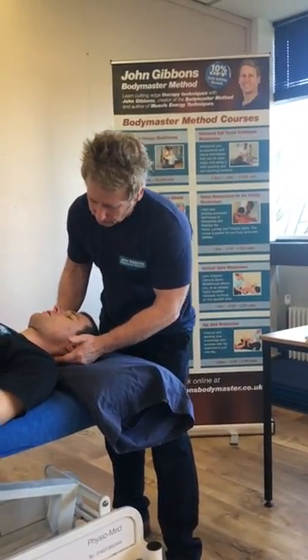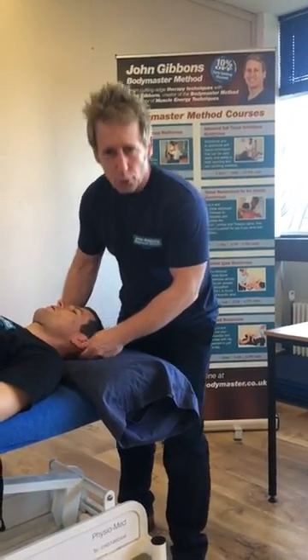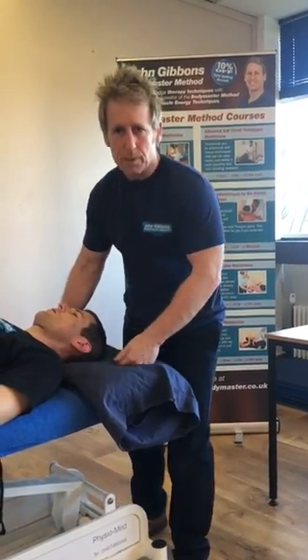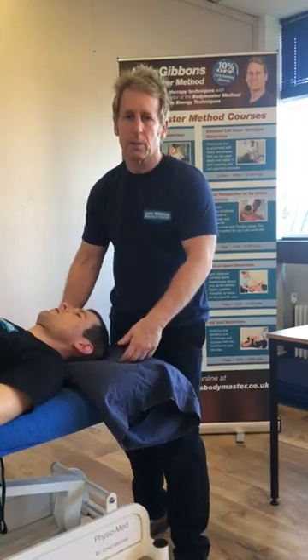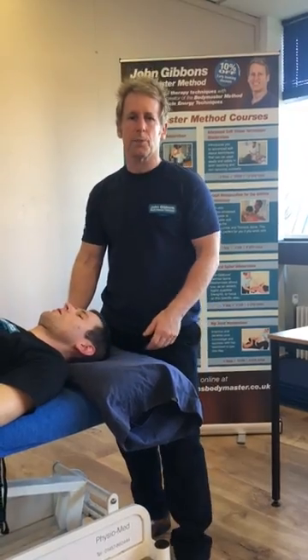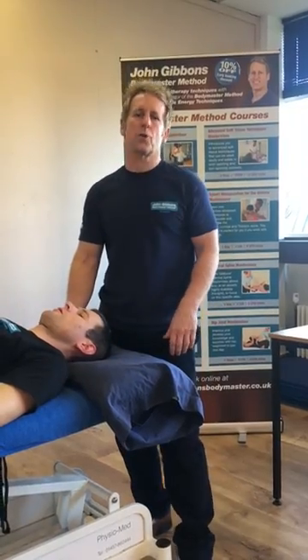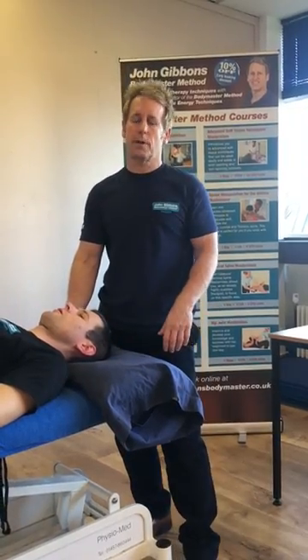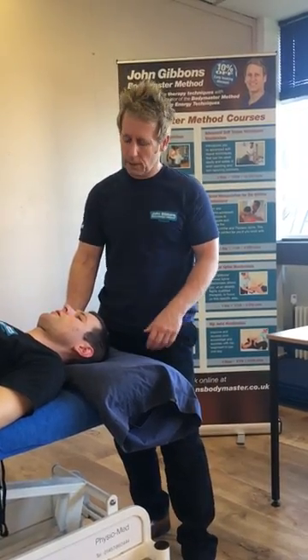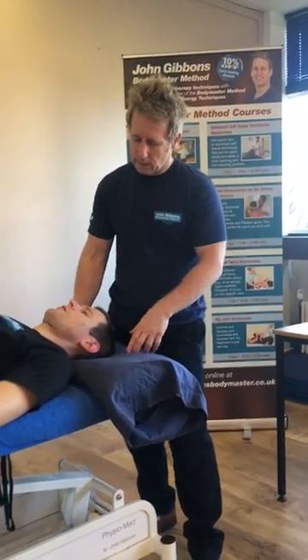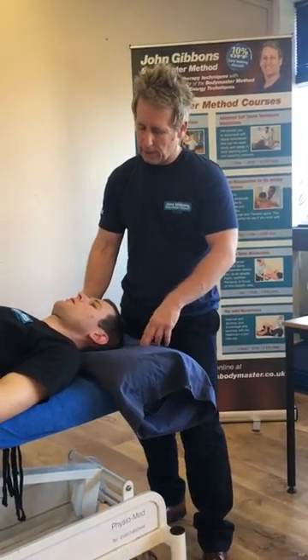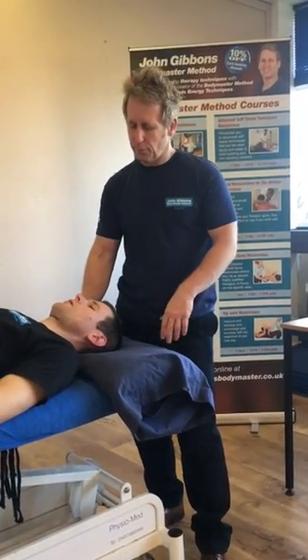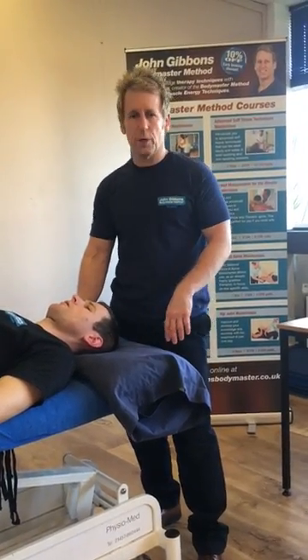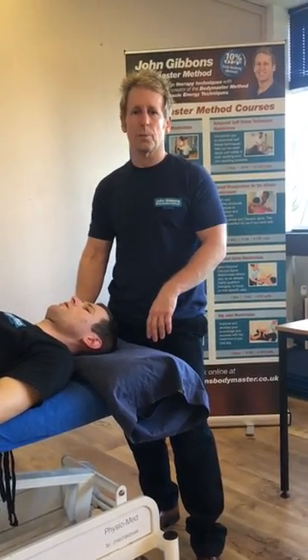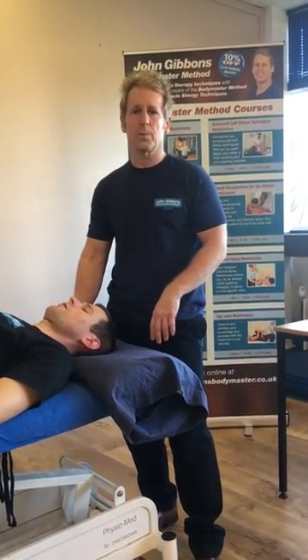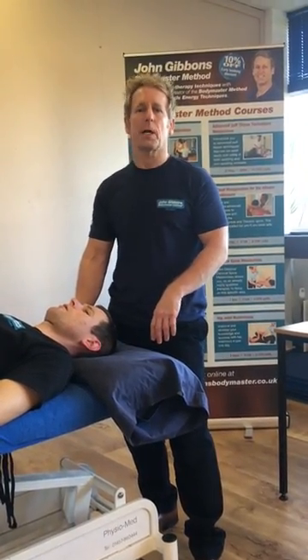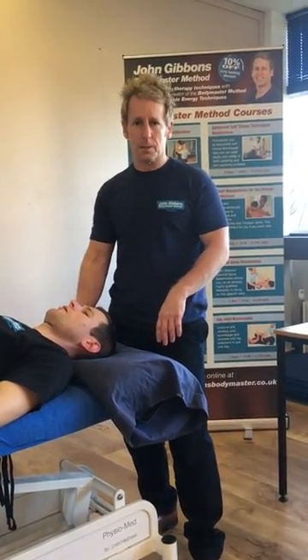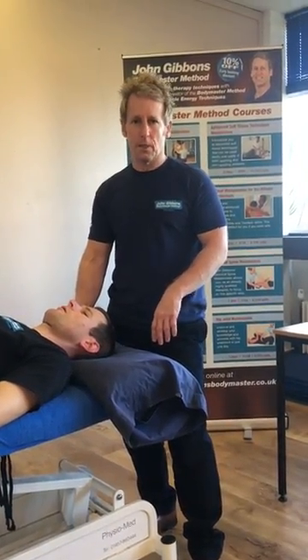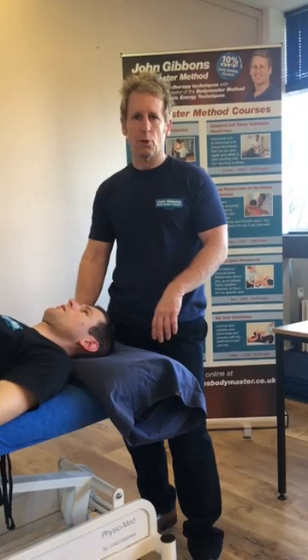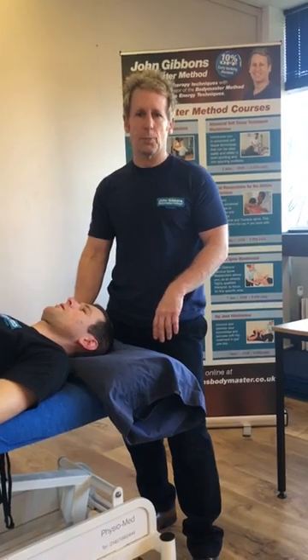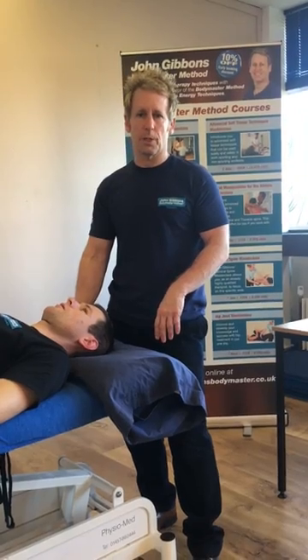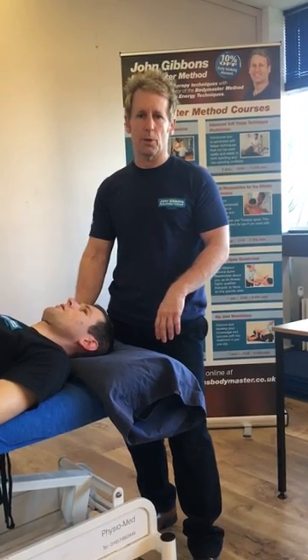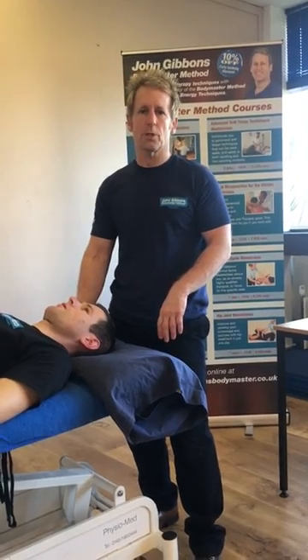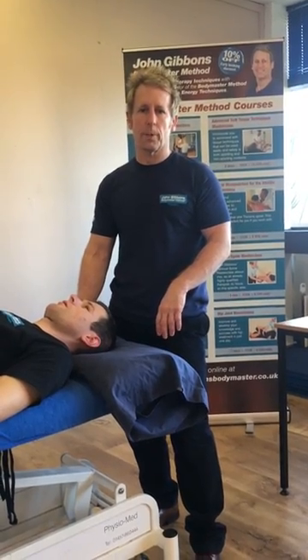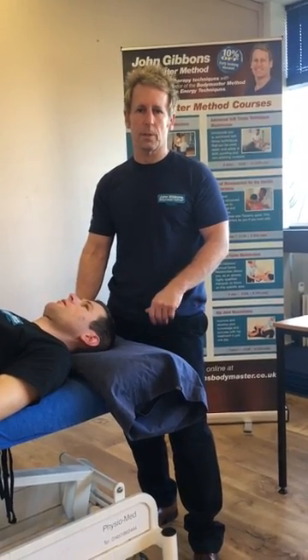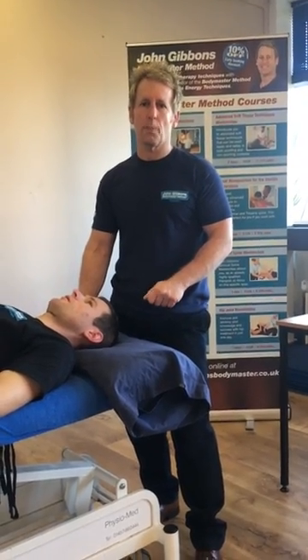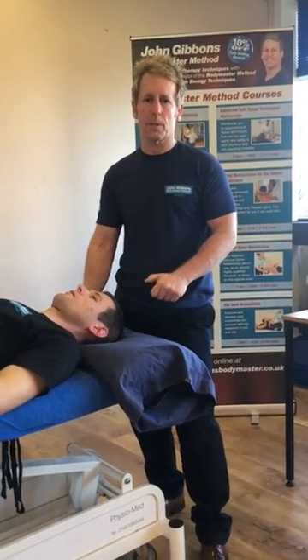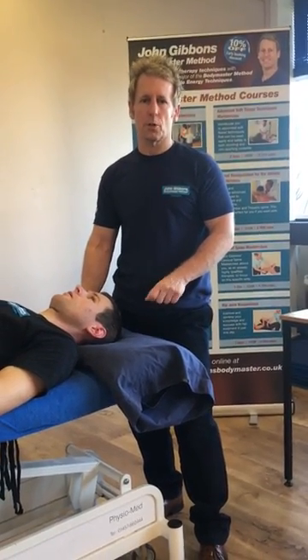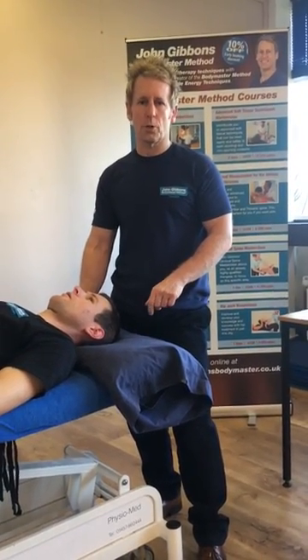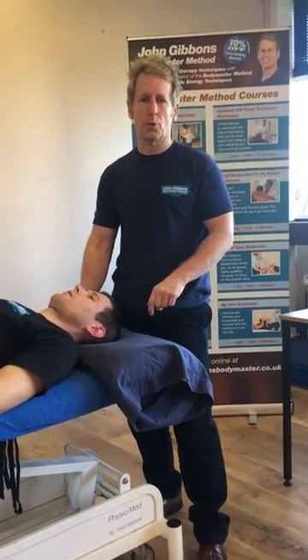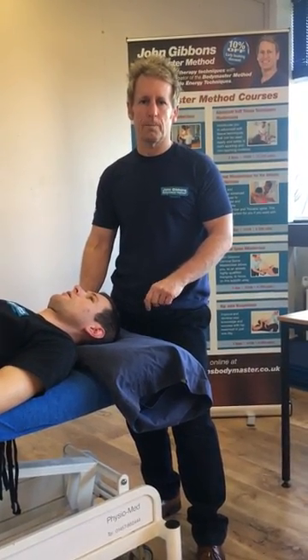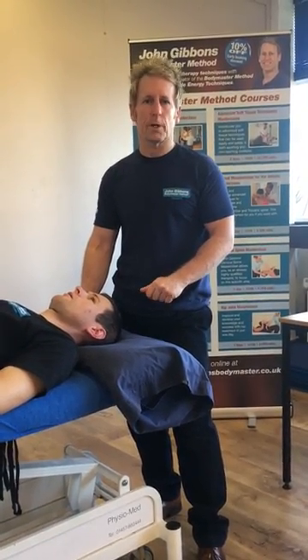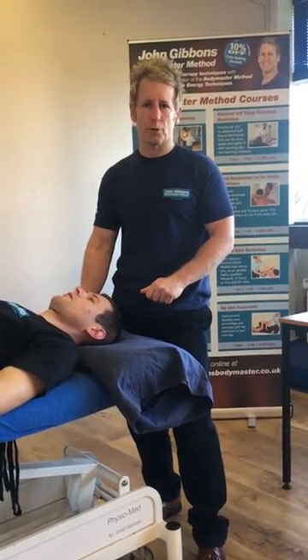My name is John Gibbons, I am a sports osteopath, and if you want to learn how to perform some techniques, then look on www.jongibbonsbodymaster.co.uk. Thank you for watching.